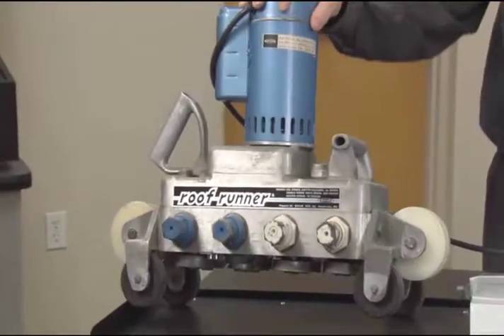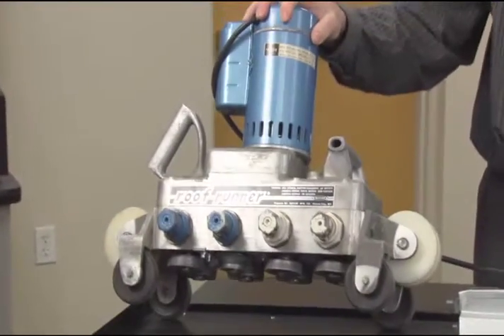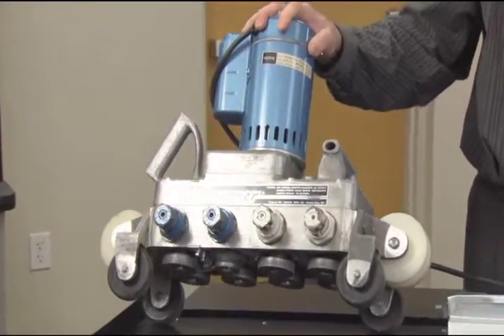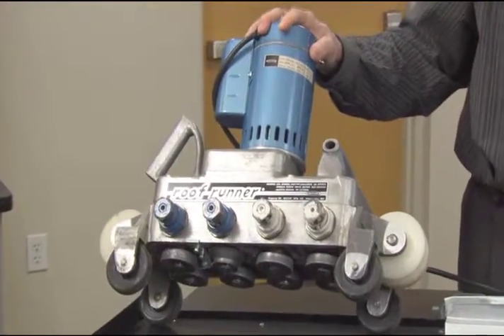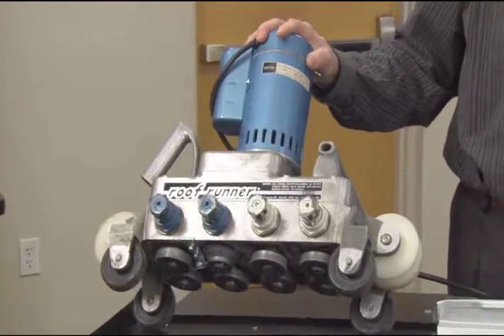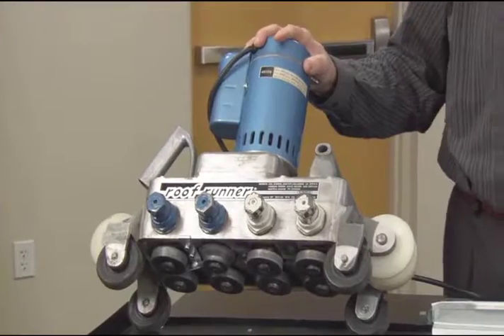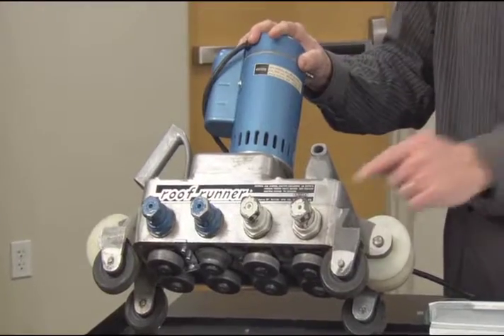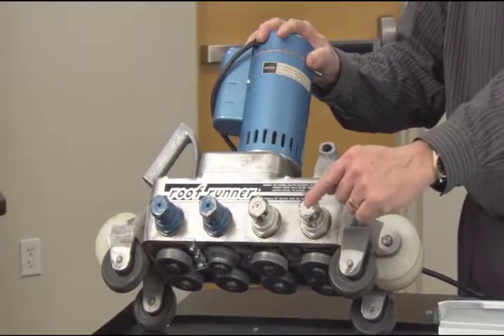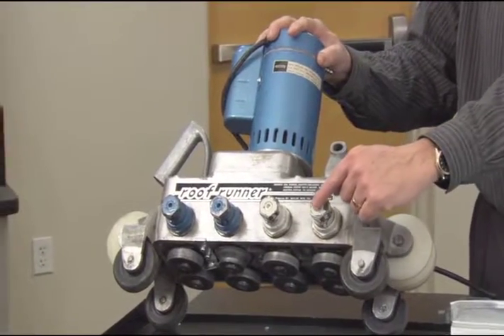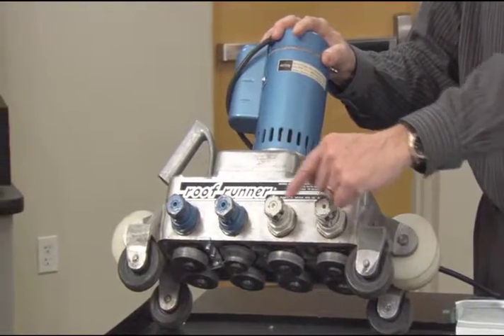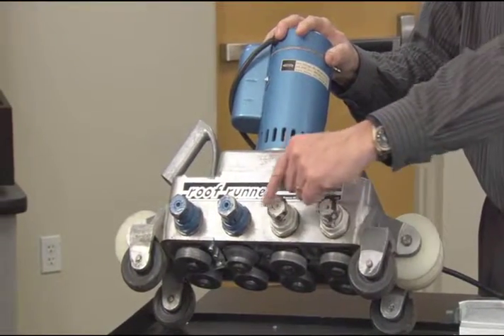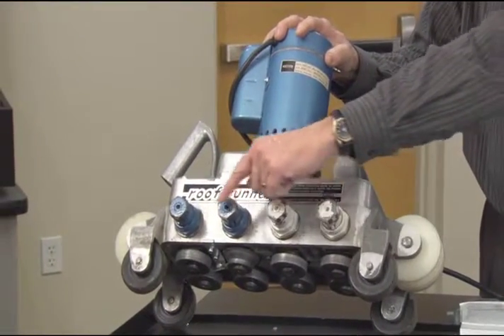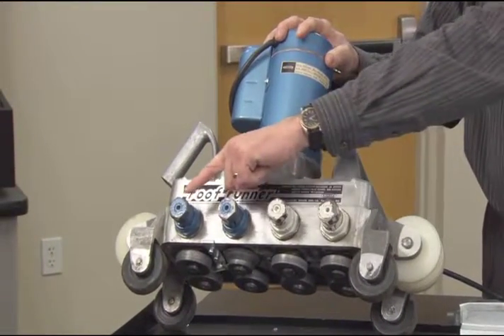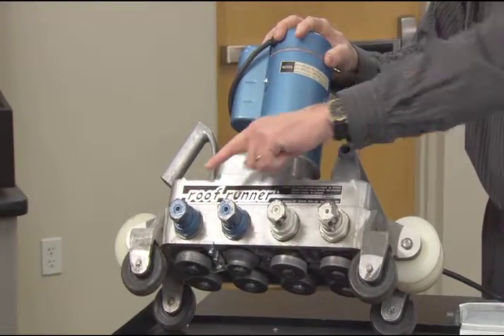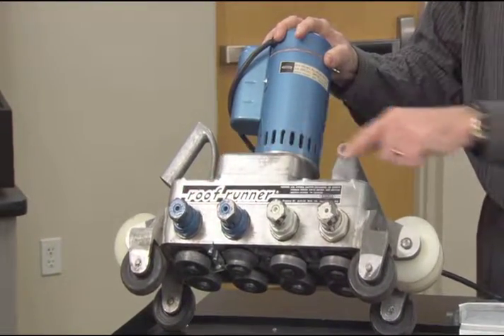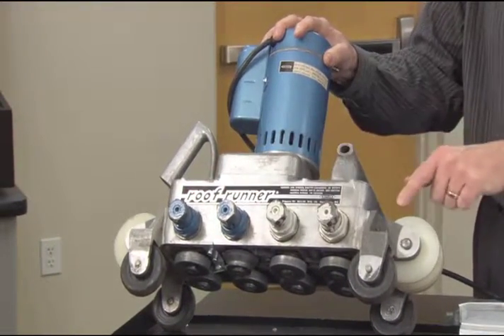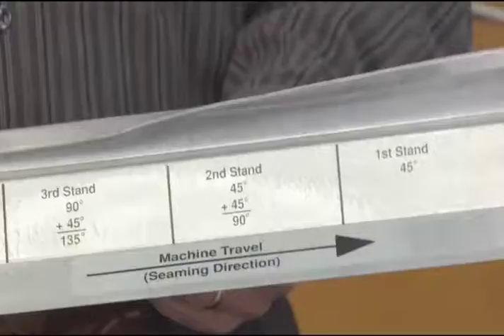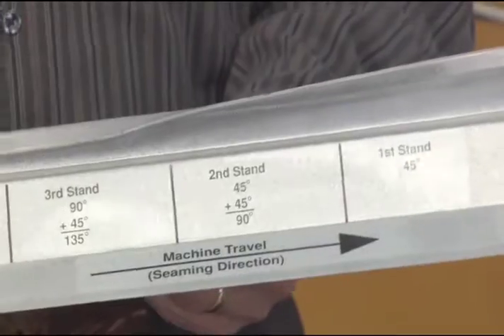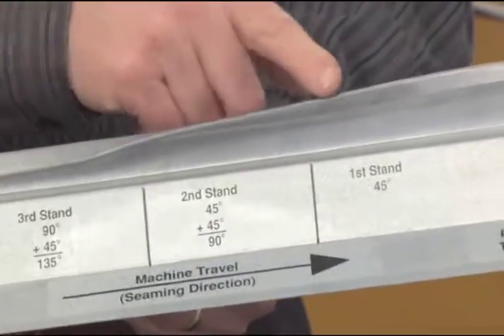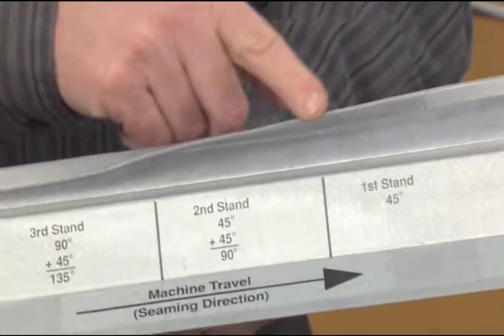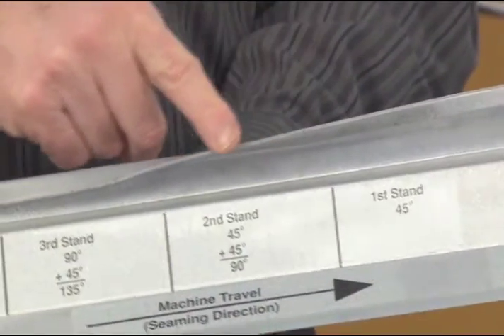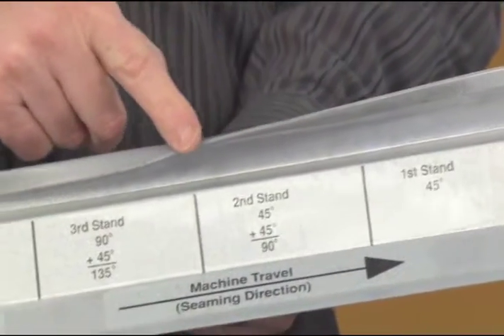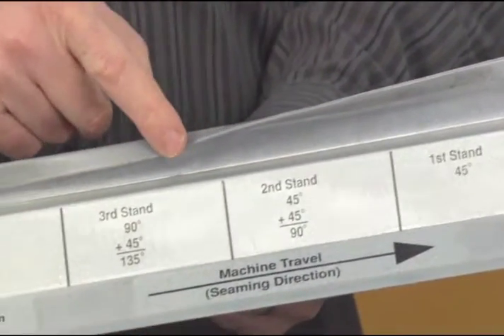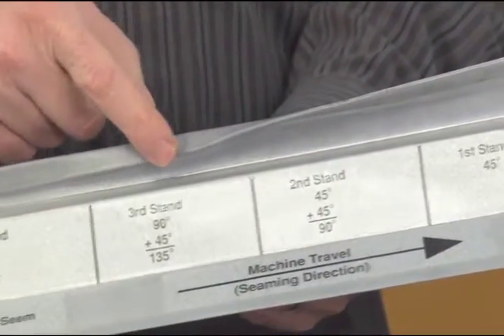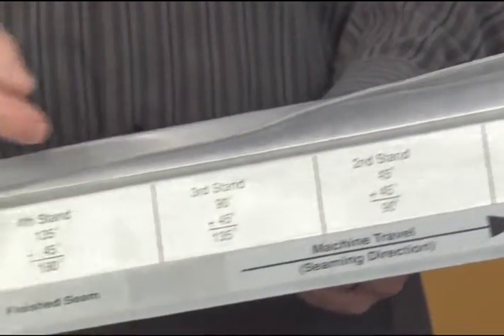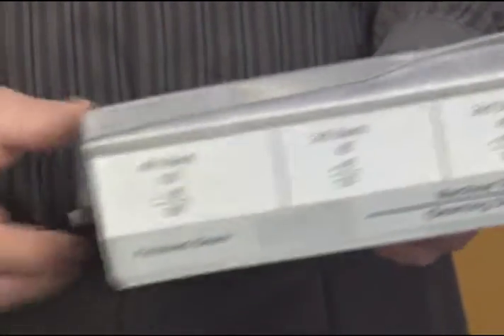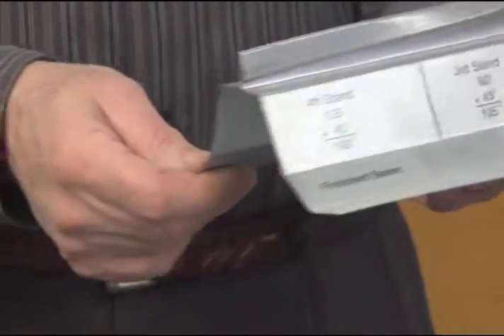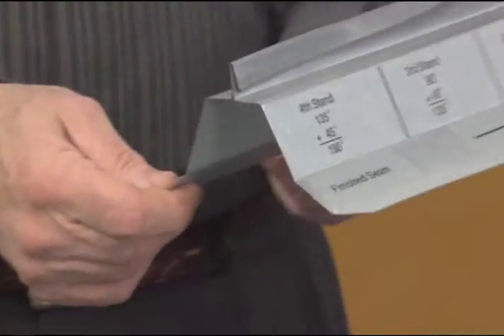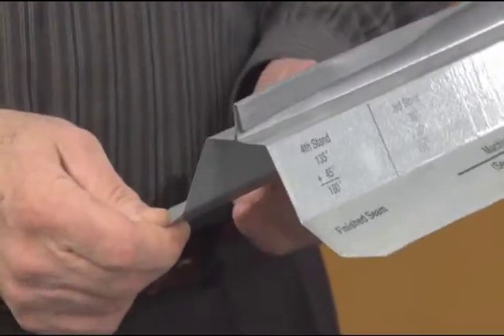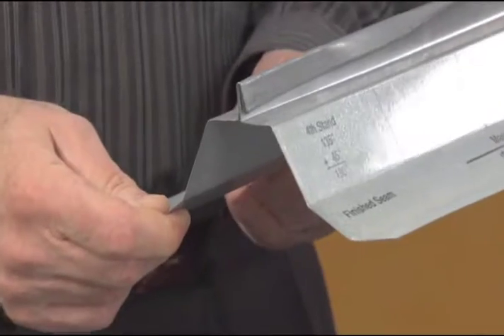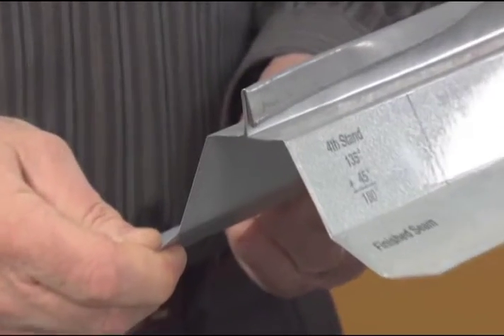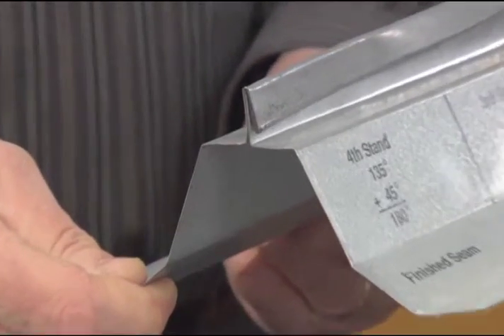We join them with a machine called the Roof Runner. It's actually a four-stand roll-forming machine. Each one of those stands bends the panel seam 45 degrees until you get a complete 180-degree field form lock seam.